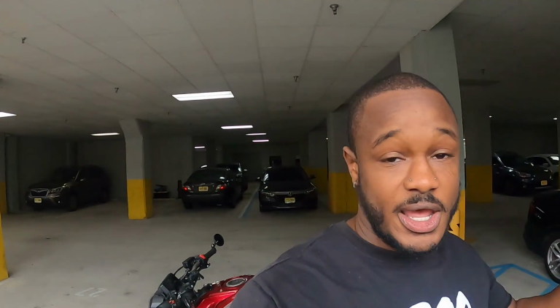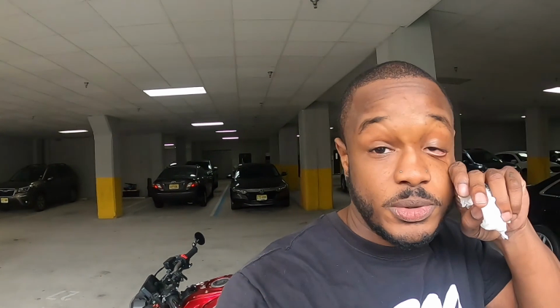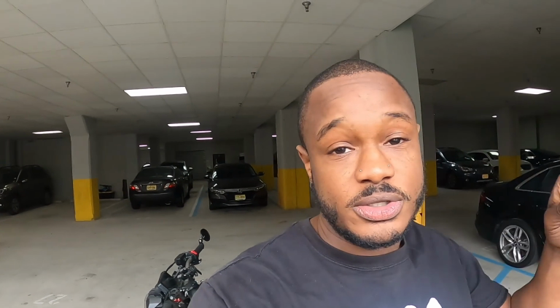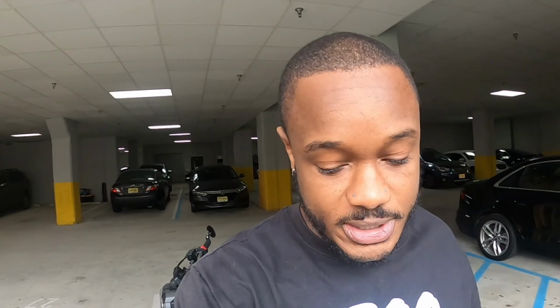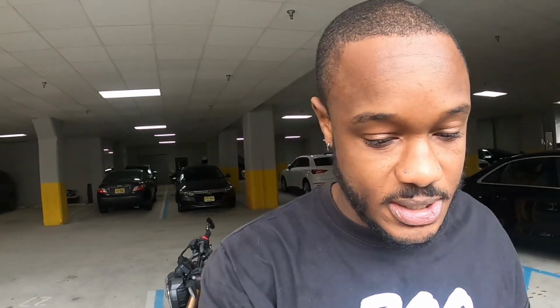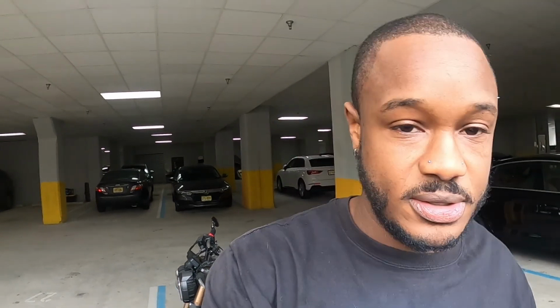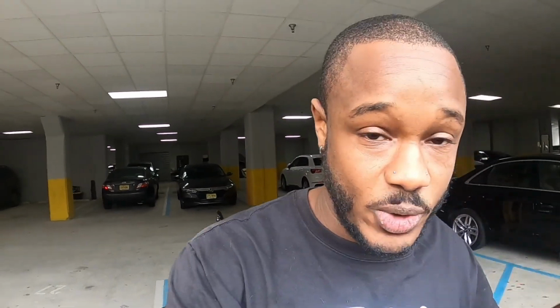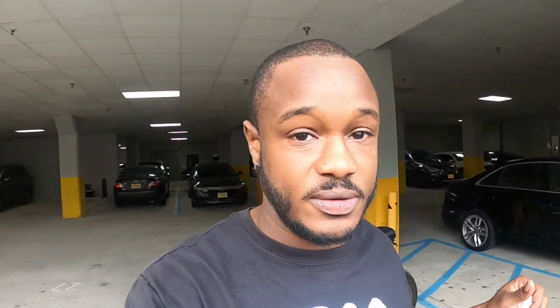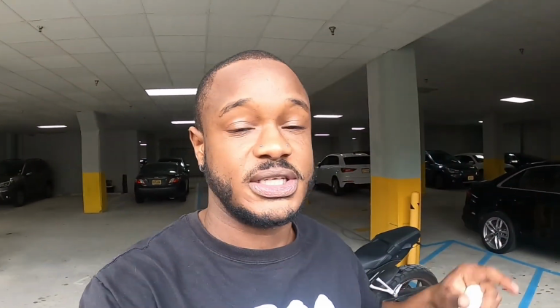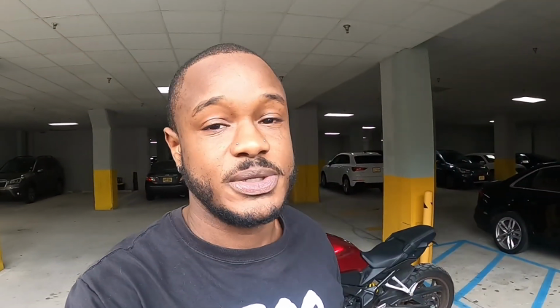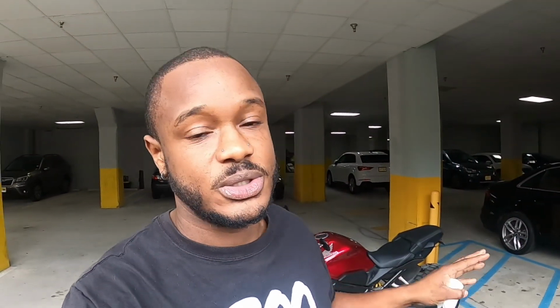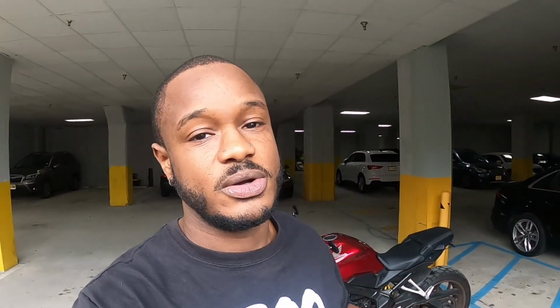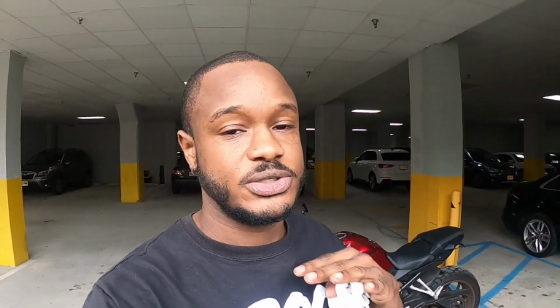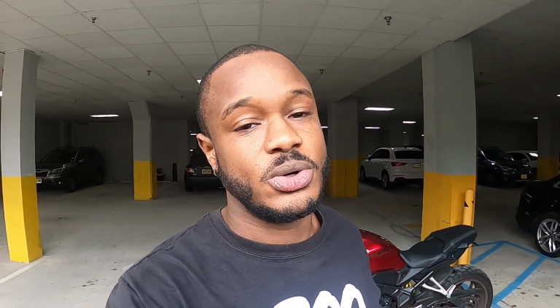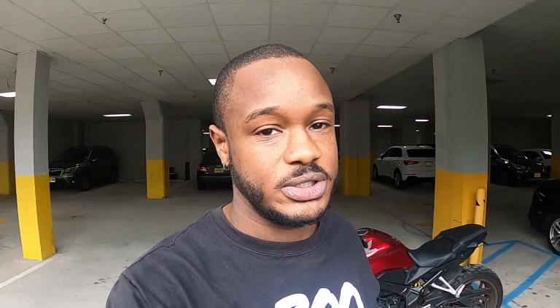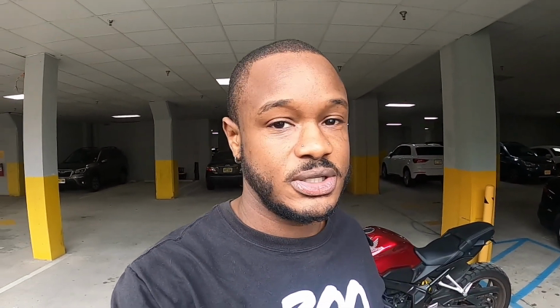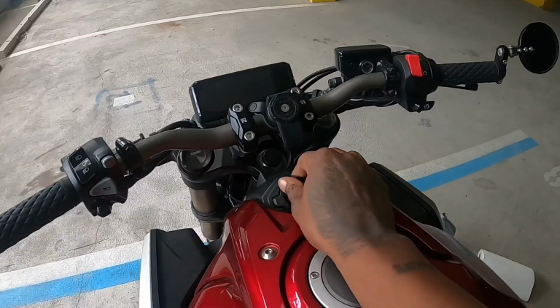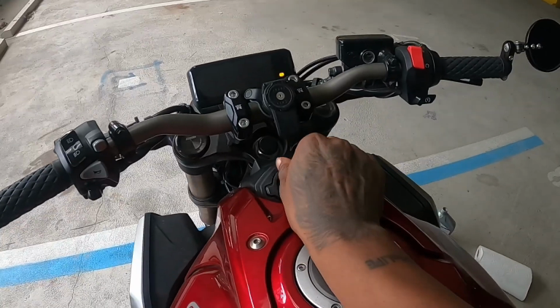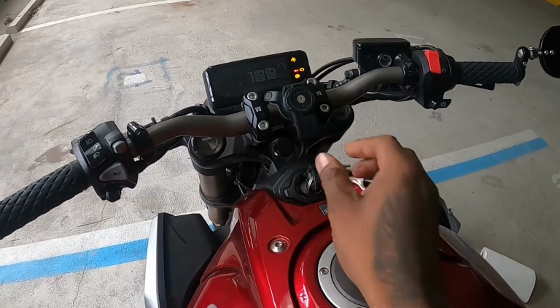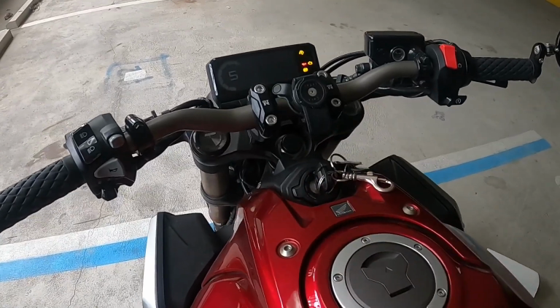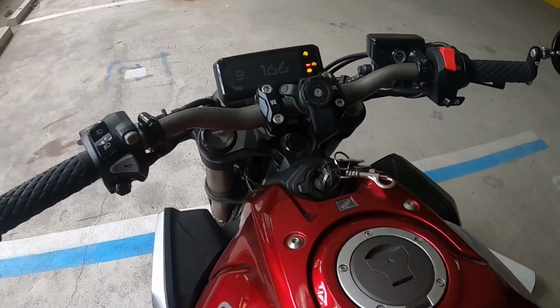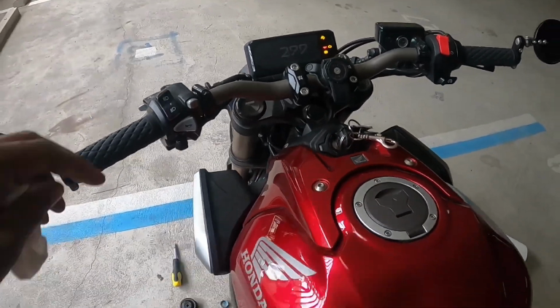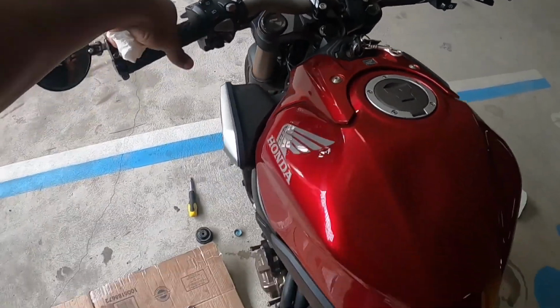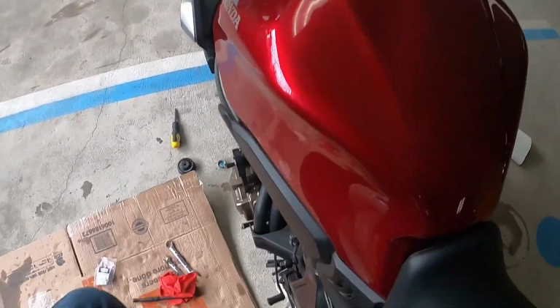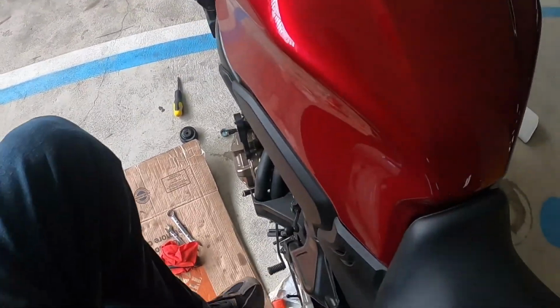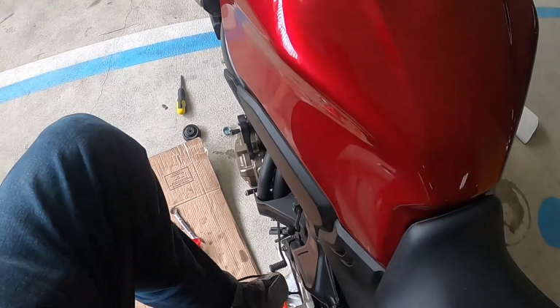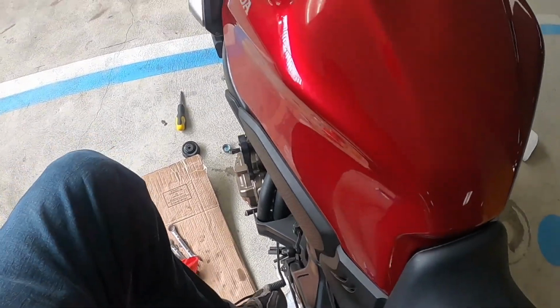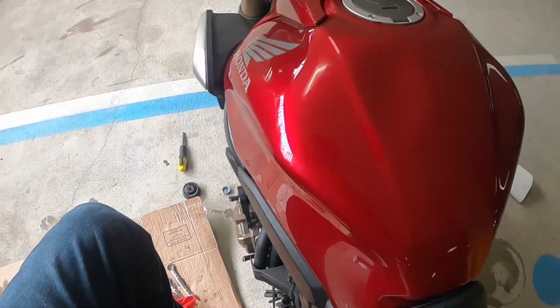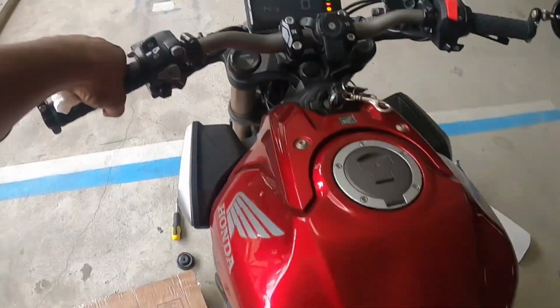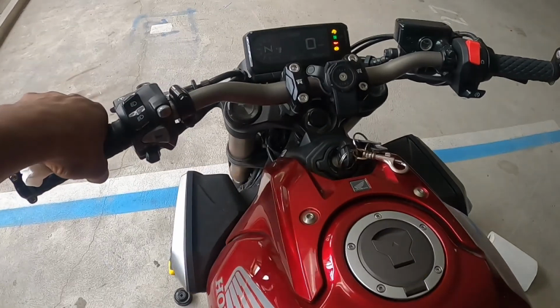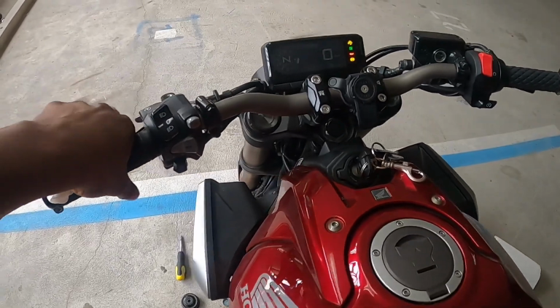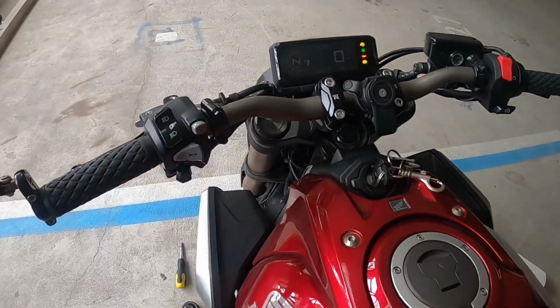After you put the oil in and wiped it off, the next step is to turn the bike on to make sure there are no oil leaks. Take it into neutral real quick.